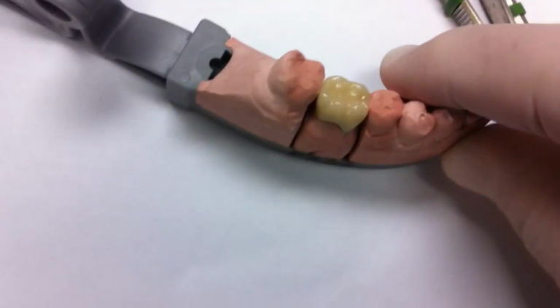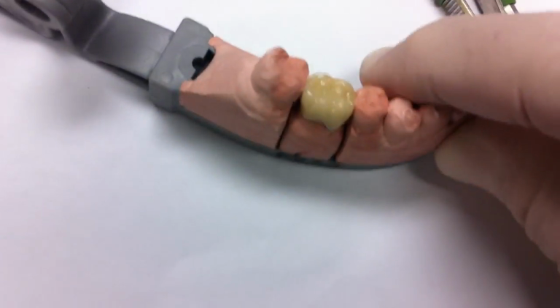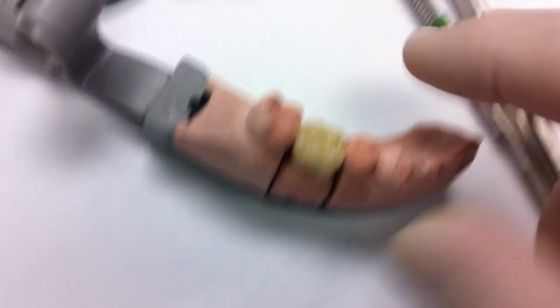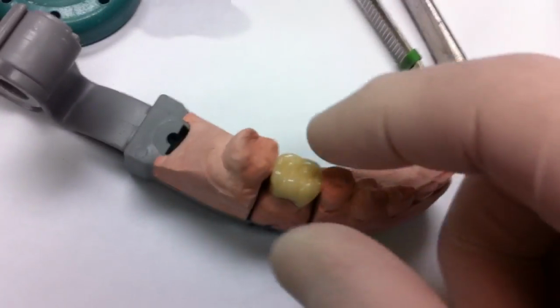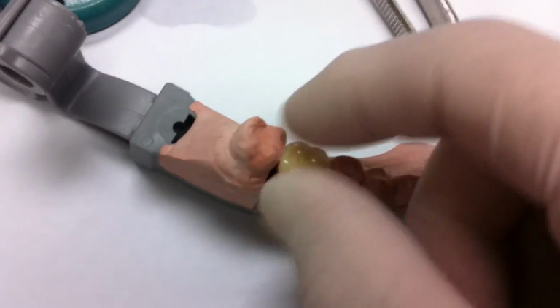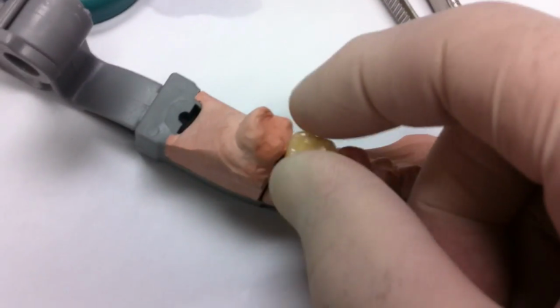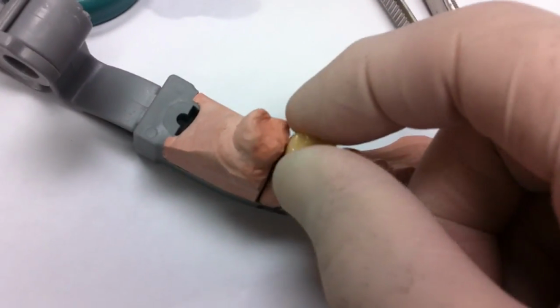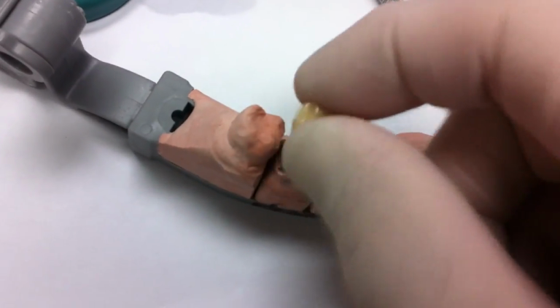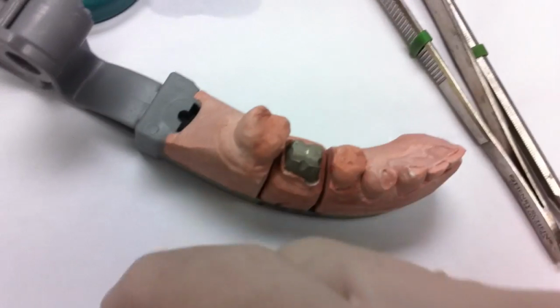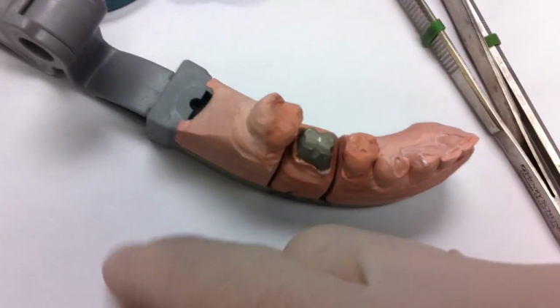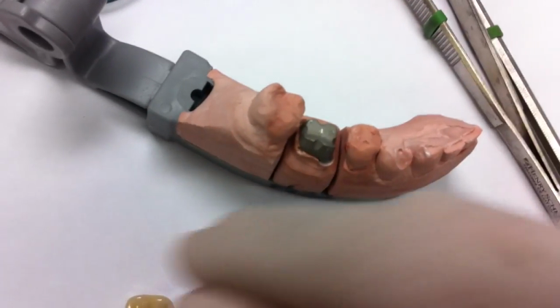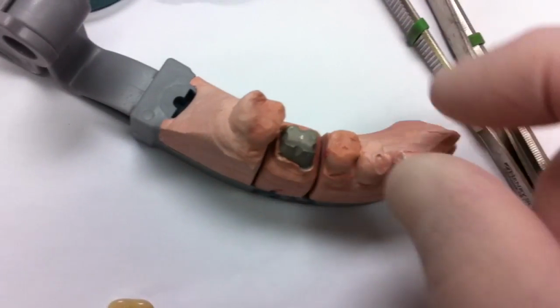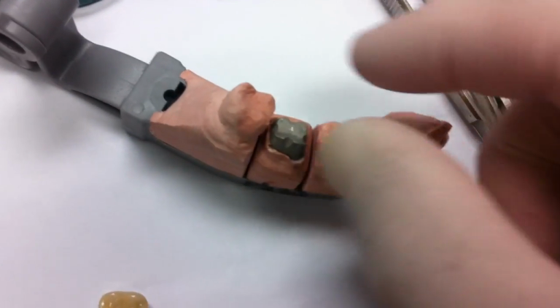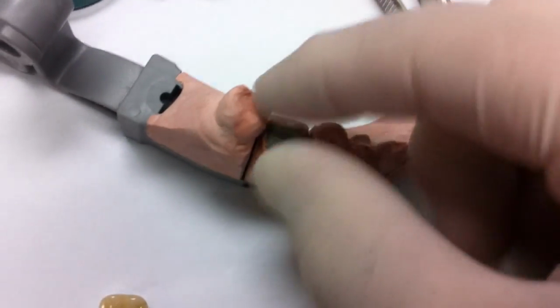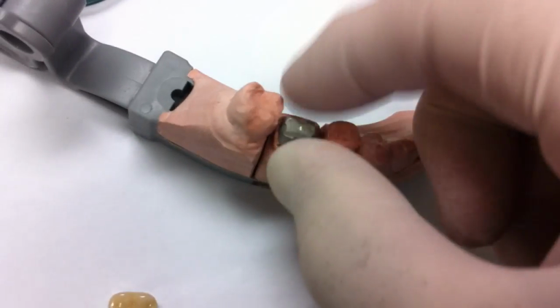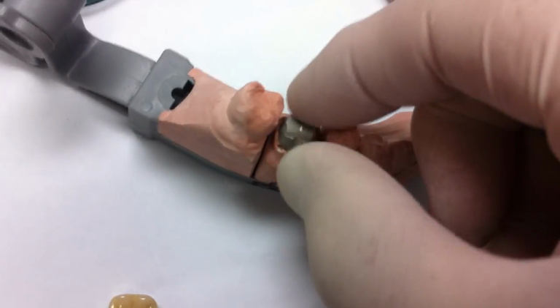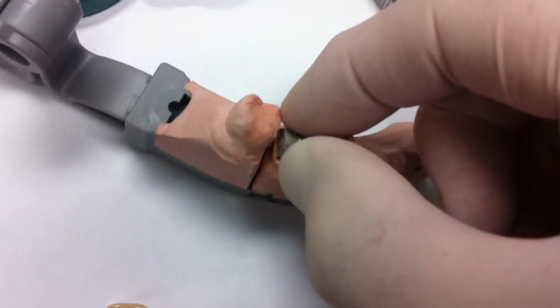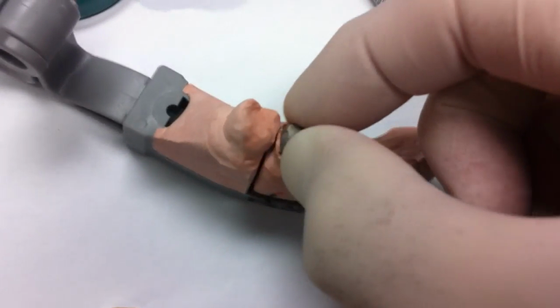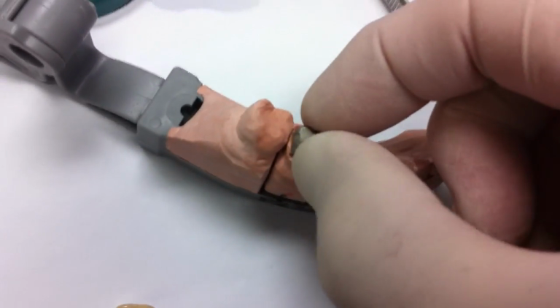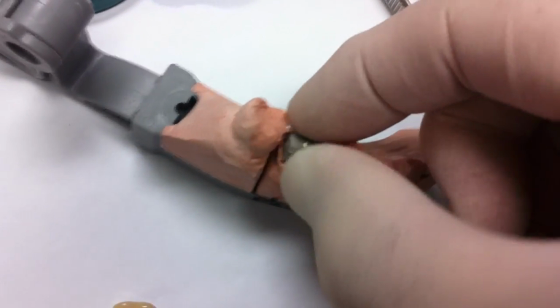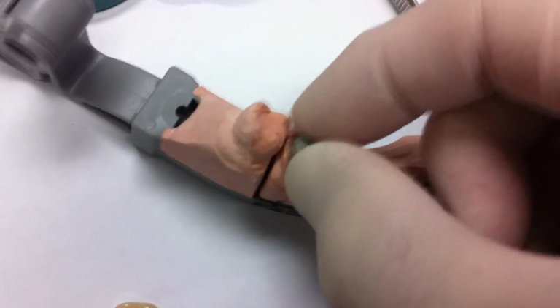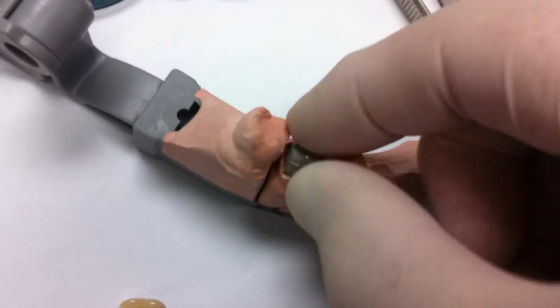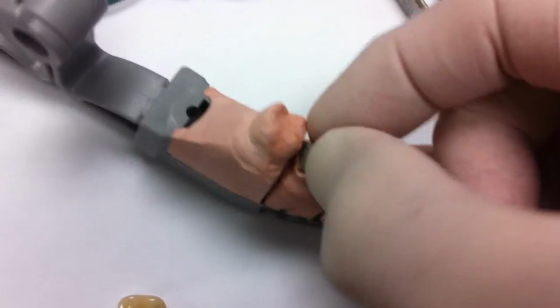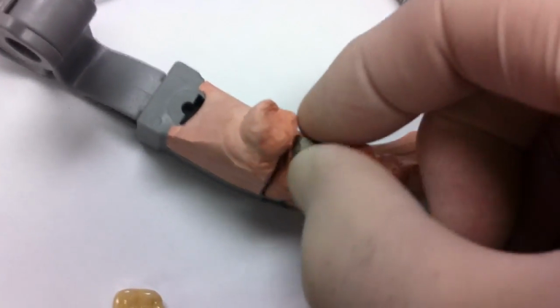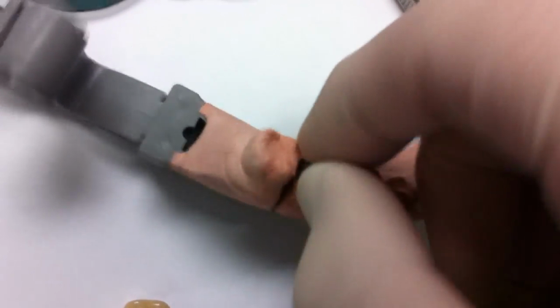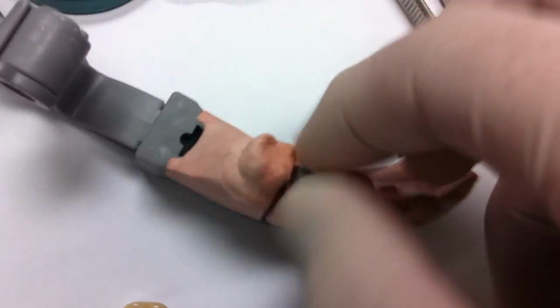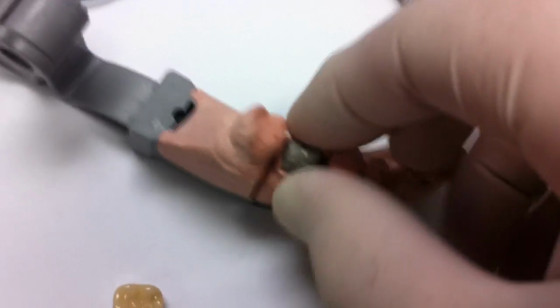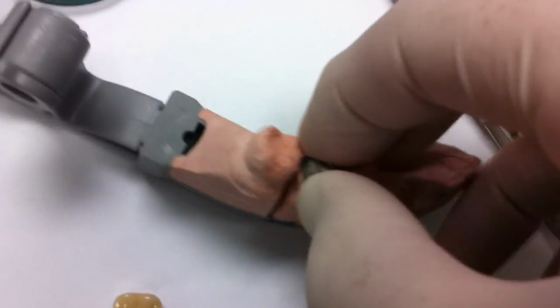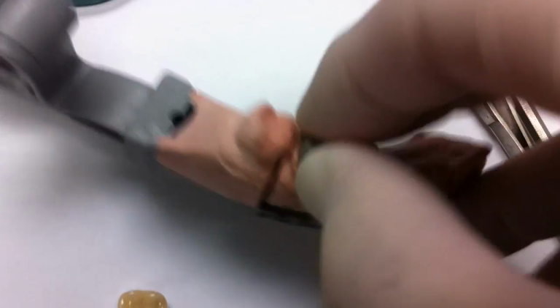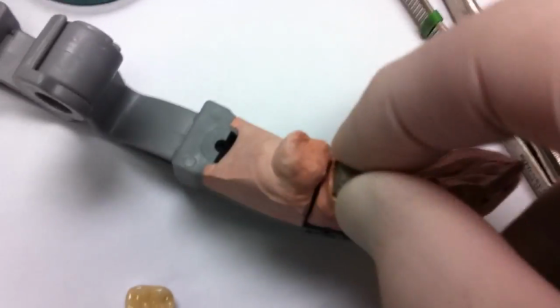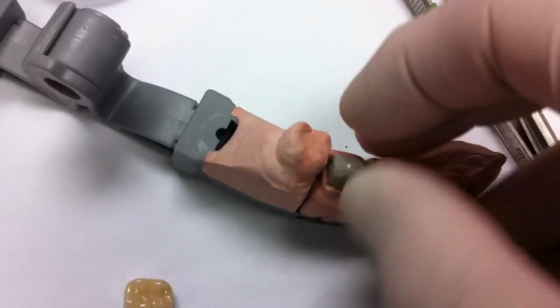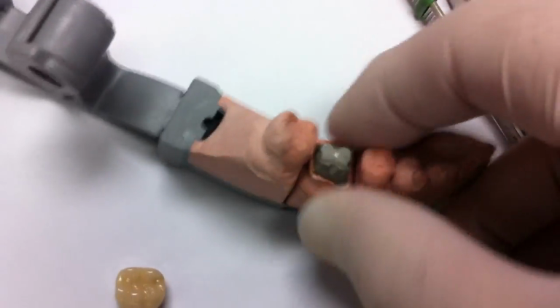Now we have a patient right beside us and we're about to do this all in one shot. It will be difficult because I'll be watching it through my camera.